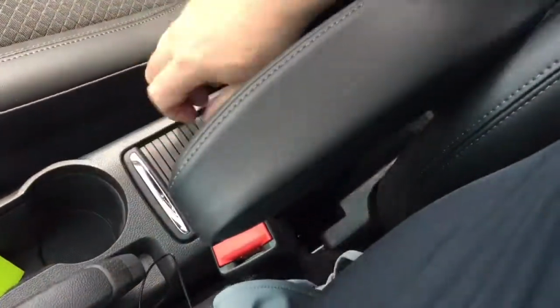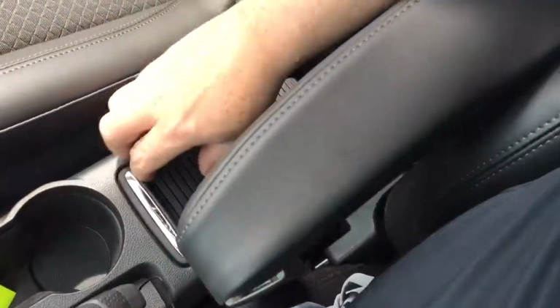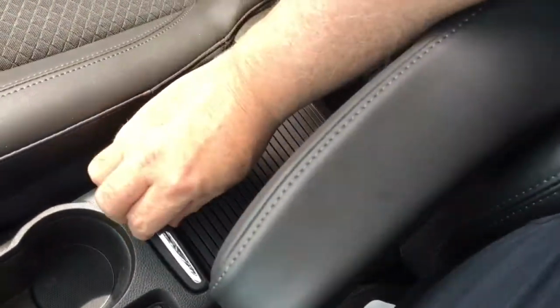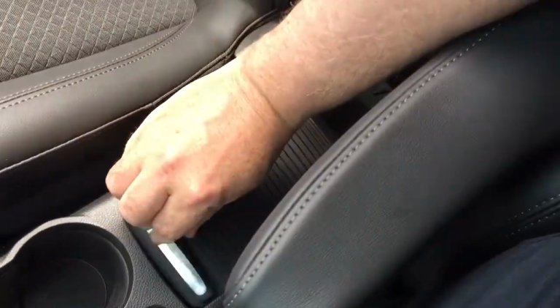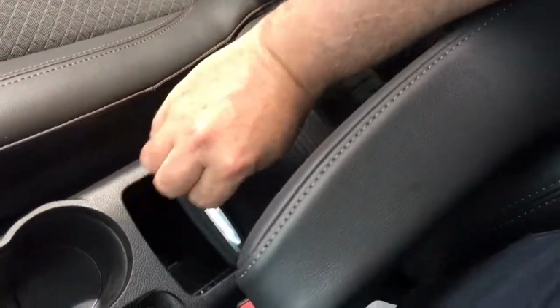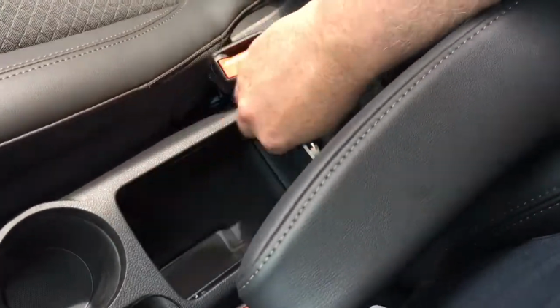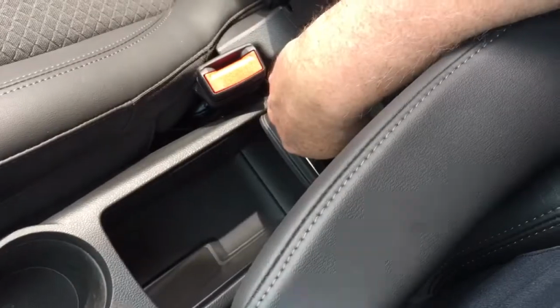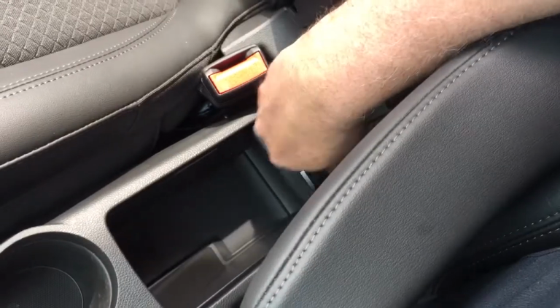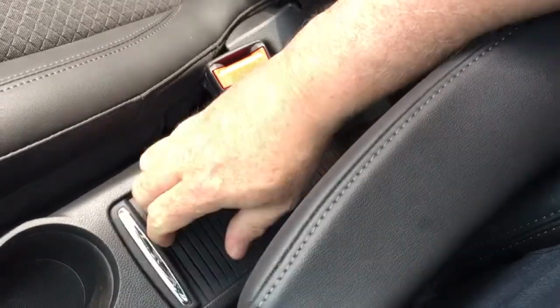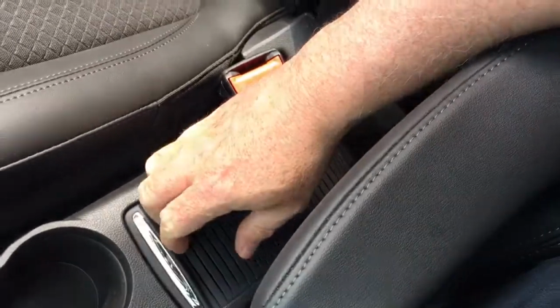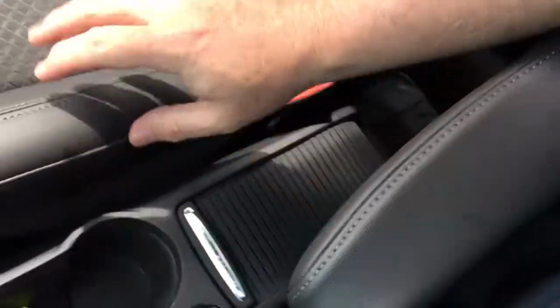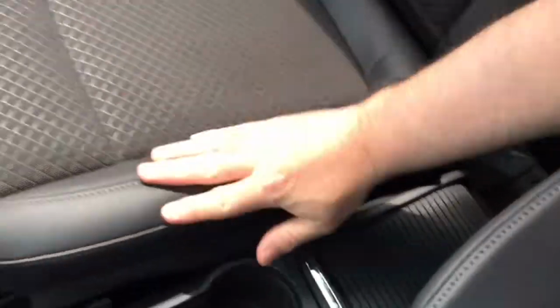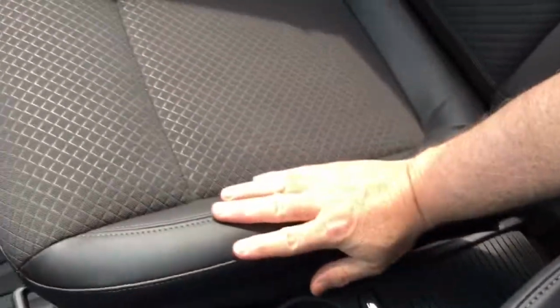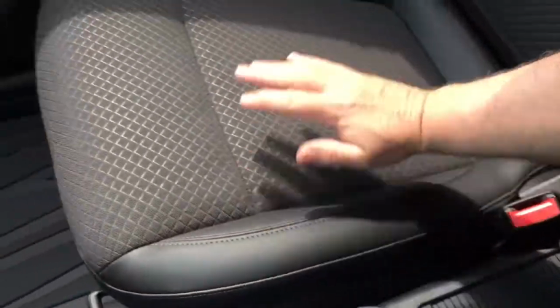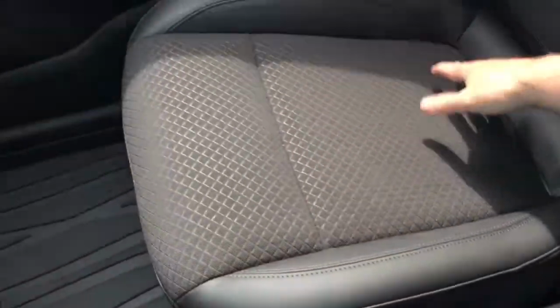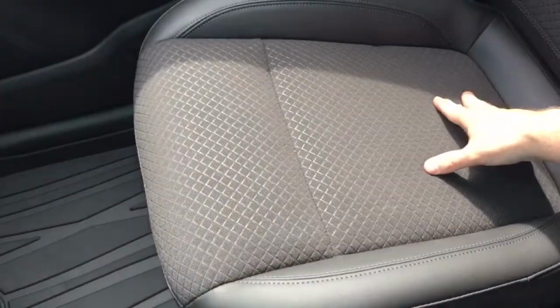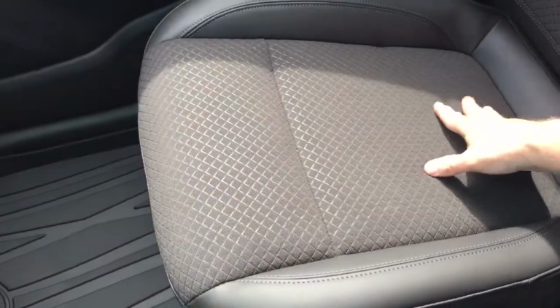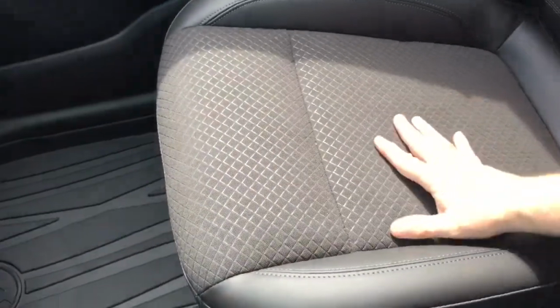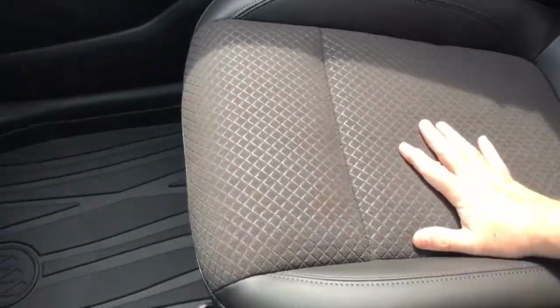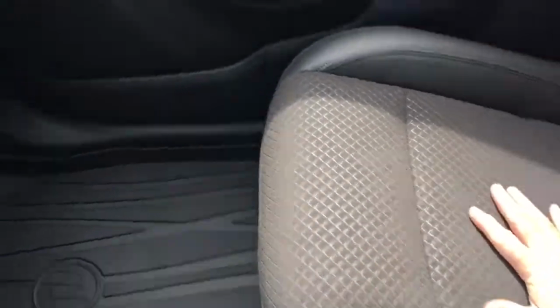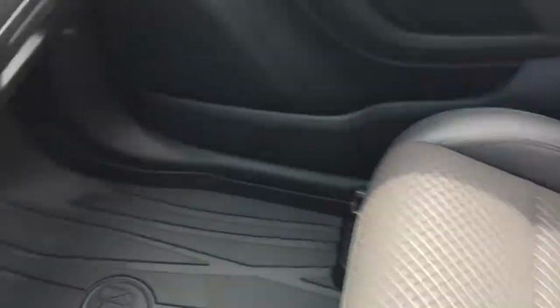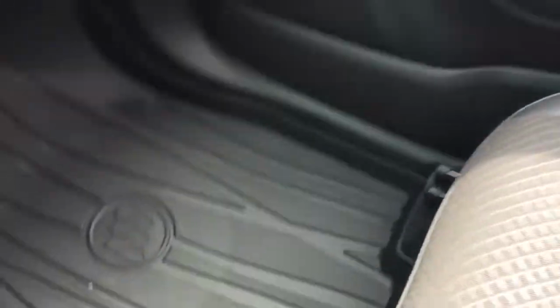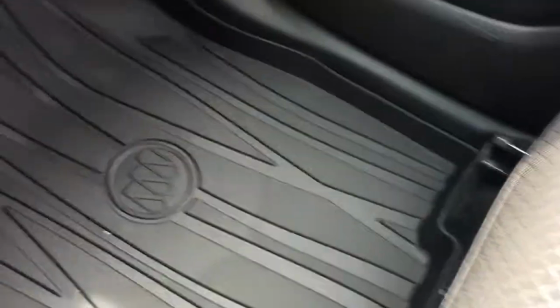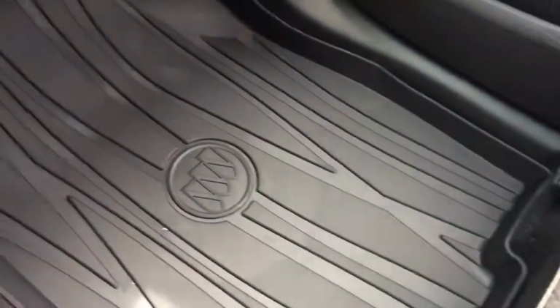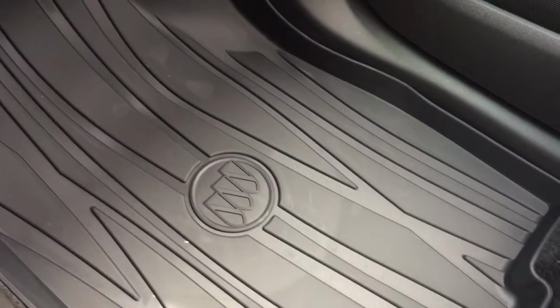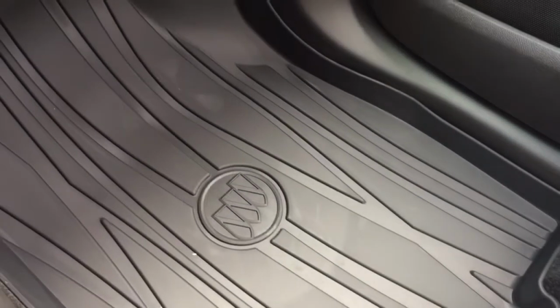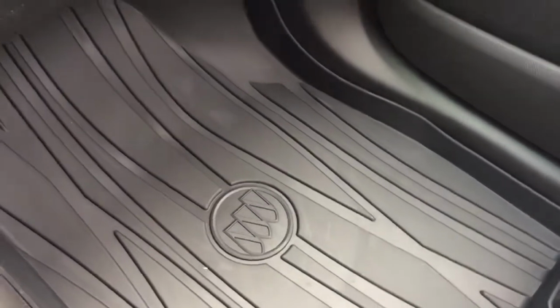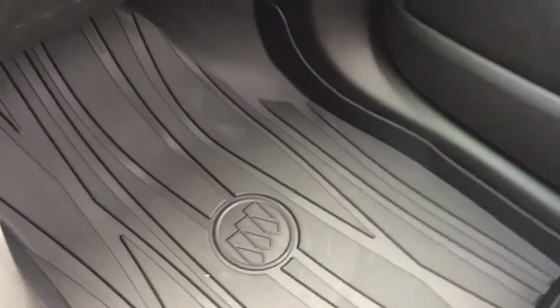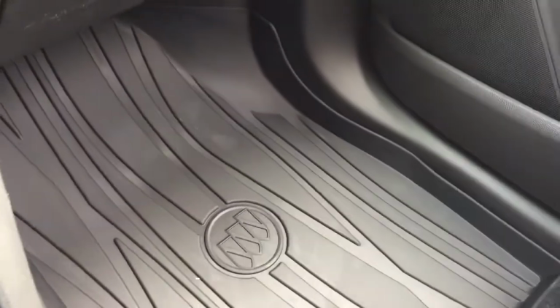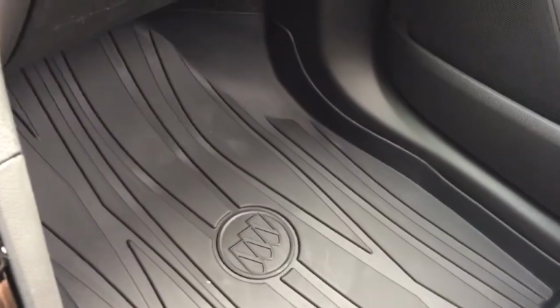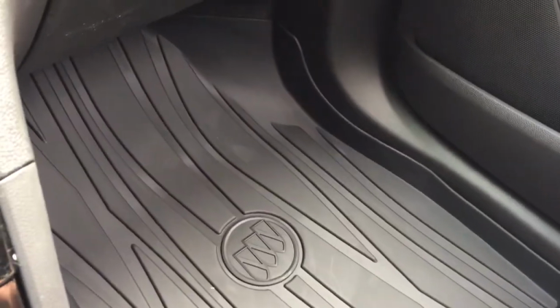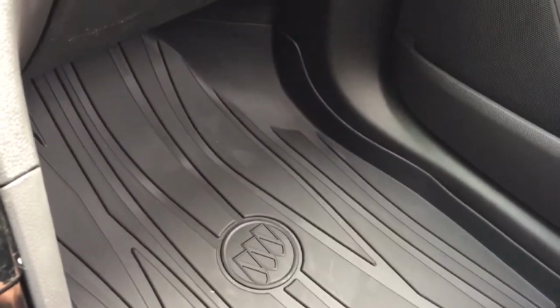The arm rest flips up and down and you've got some storage space in there. You have a cloth leather combination and the premium floor mats that can be found throughout.